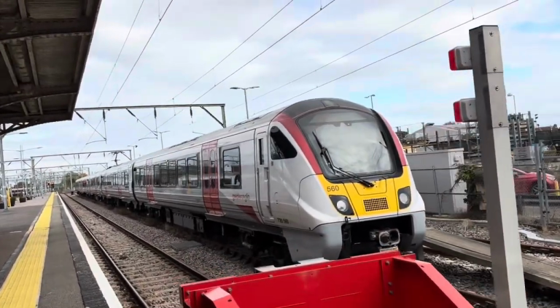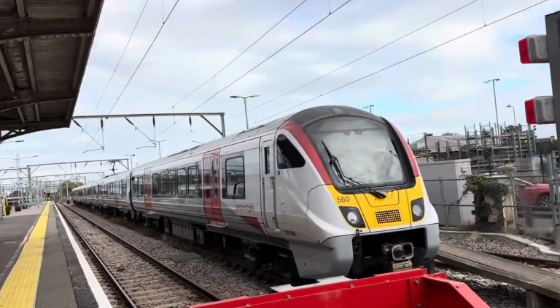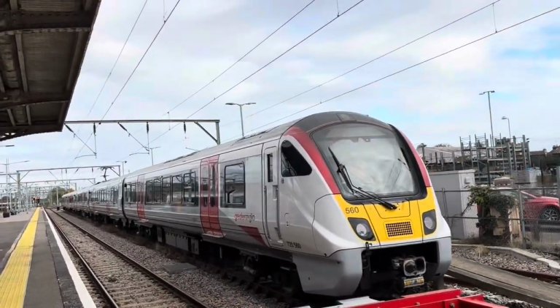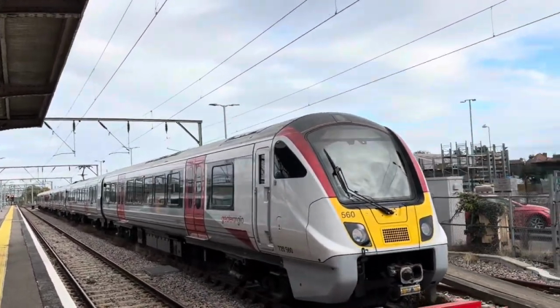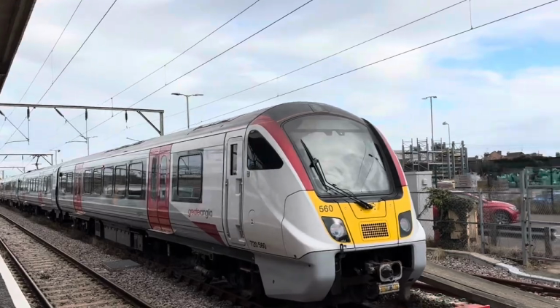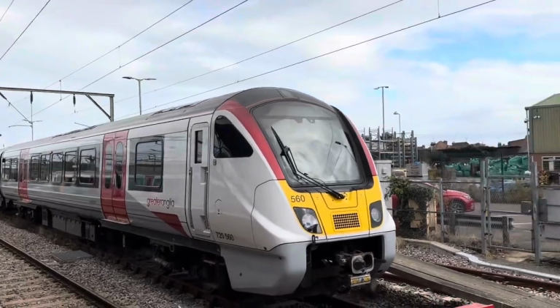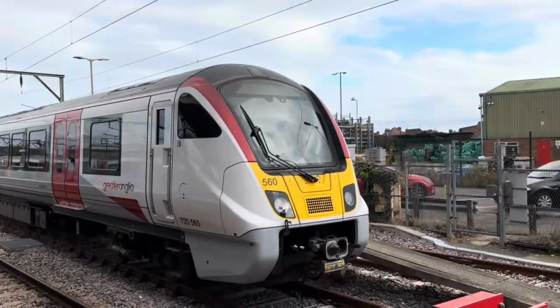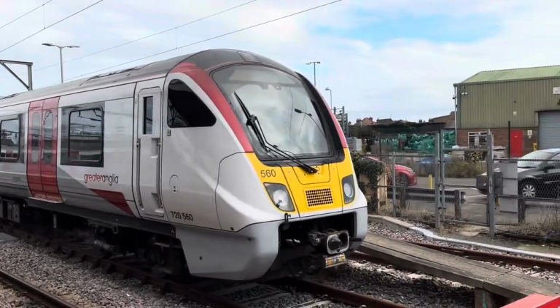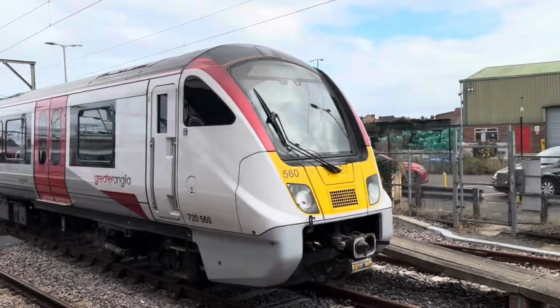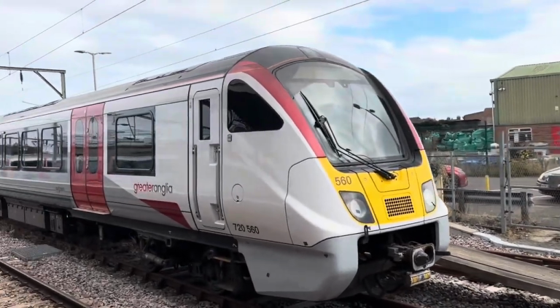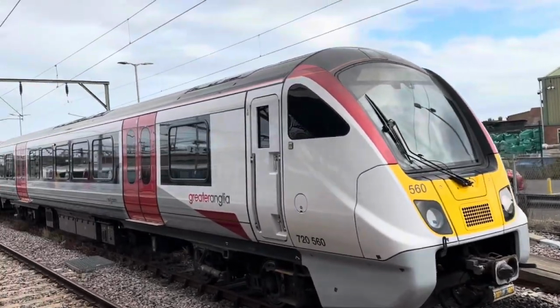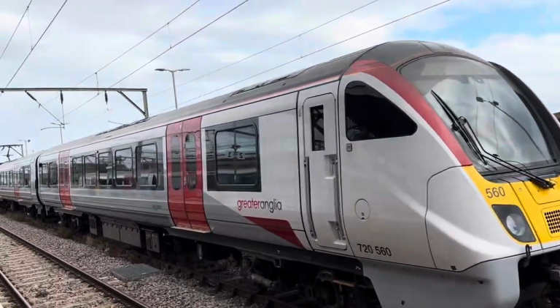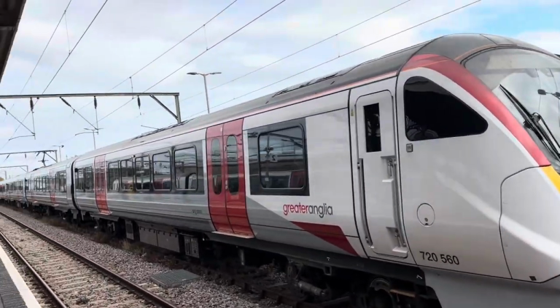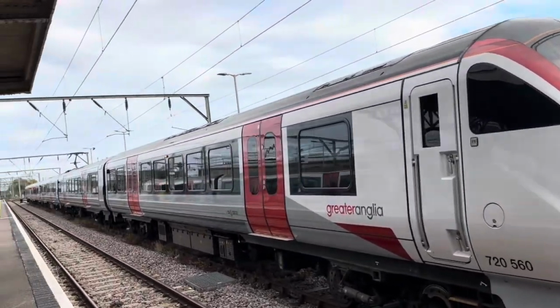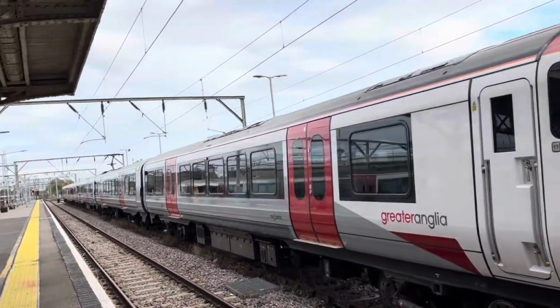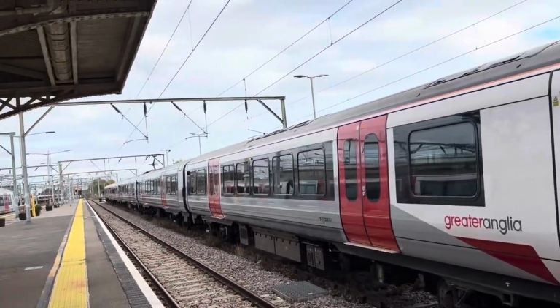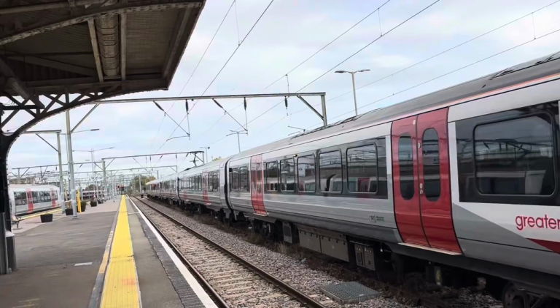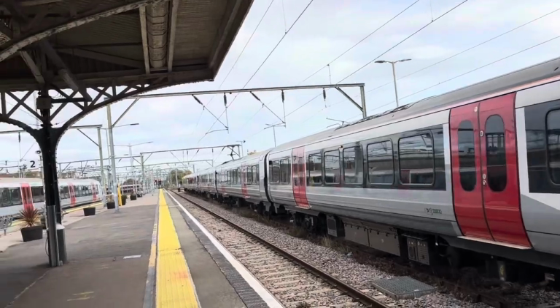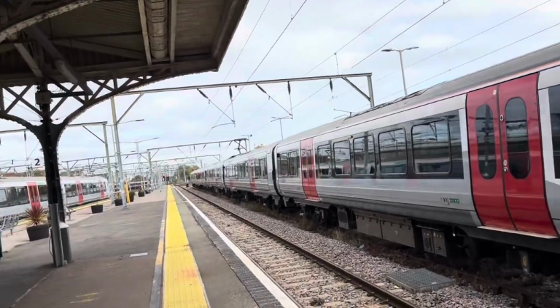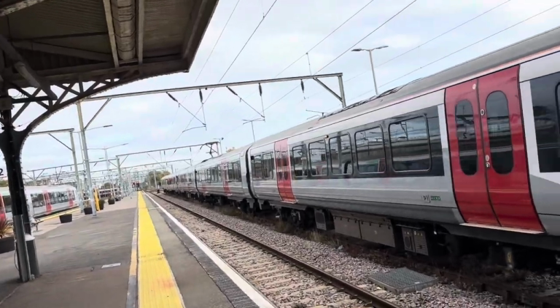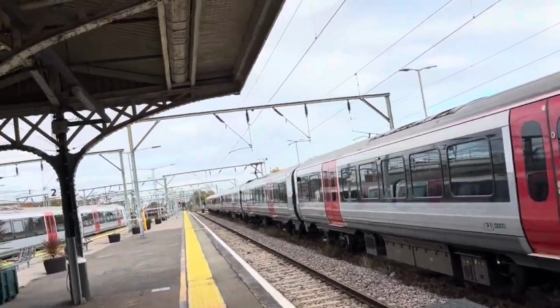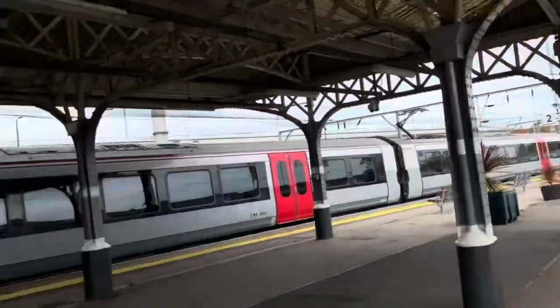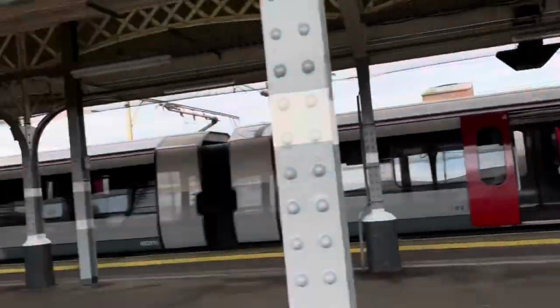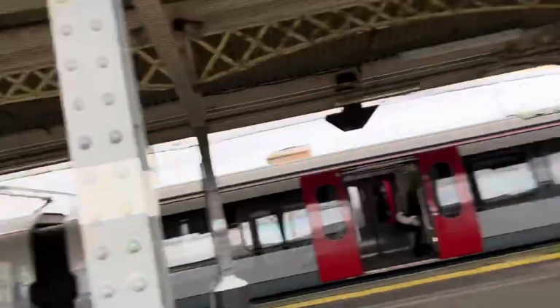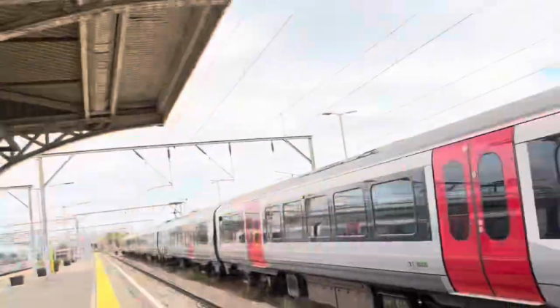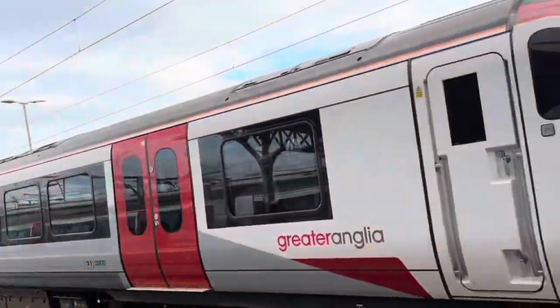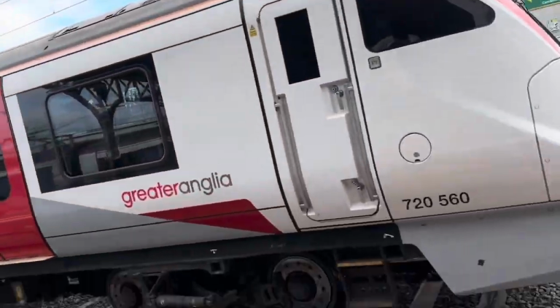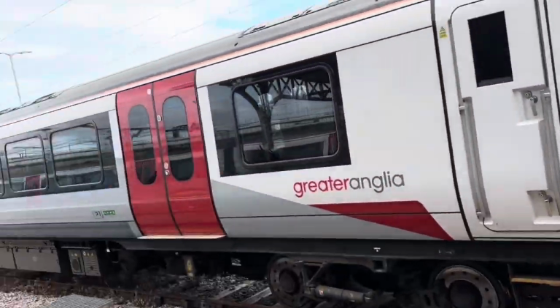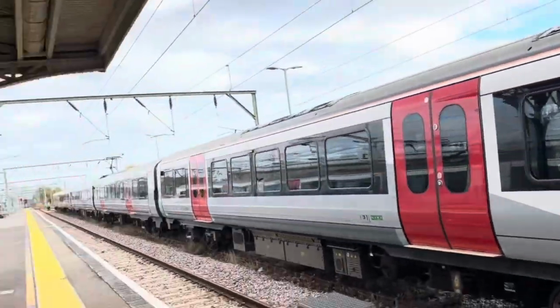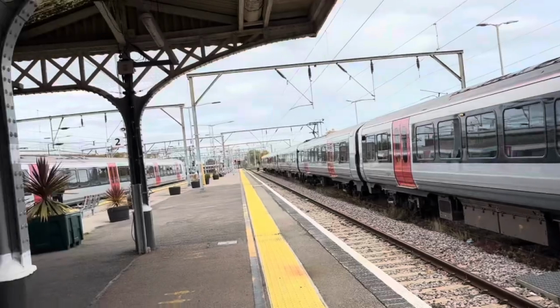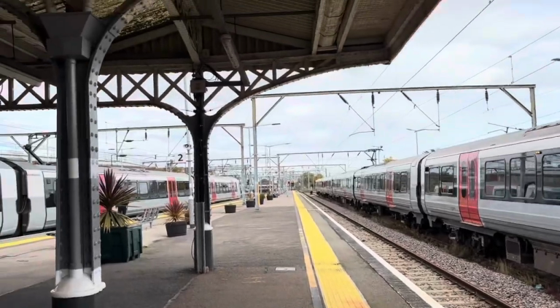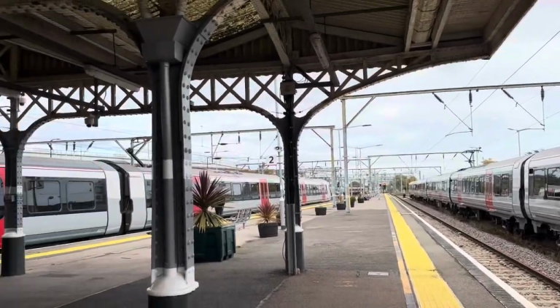Considering it's a Saturday, there's quite a lot of stuff parked up. And there are a lot of 5-car sets out today — very weird, considering that could just be a 10-car. Unless it's doing something later, though probably not.